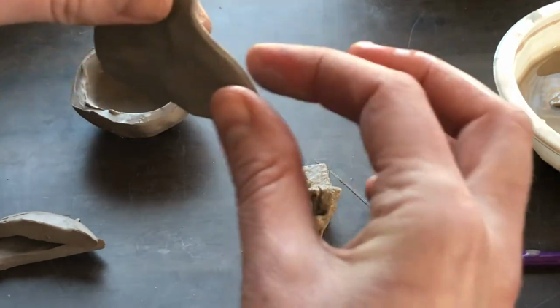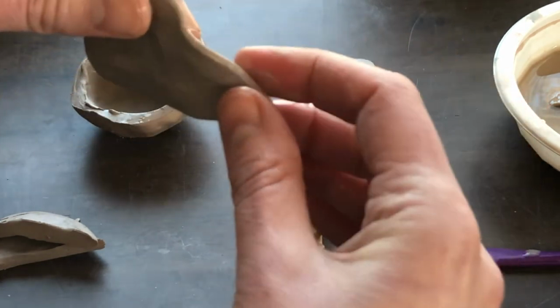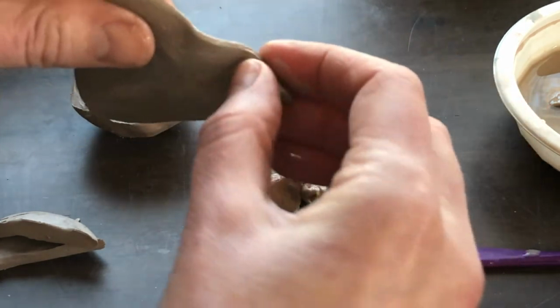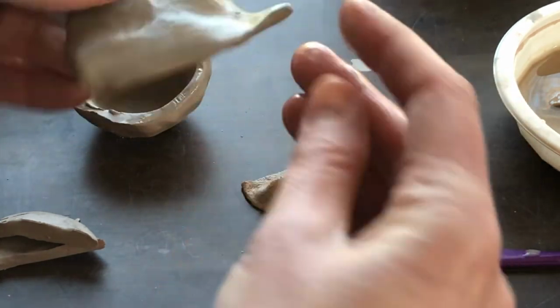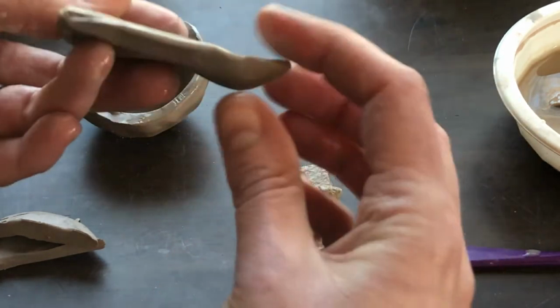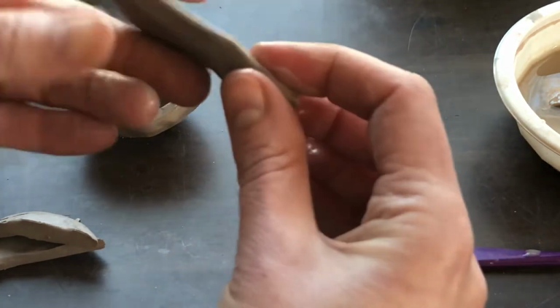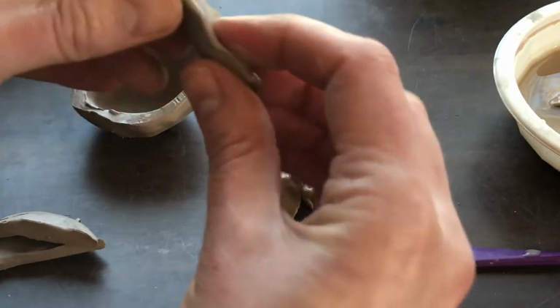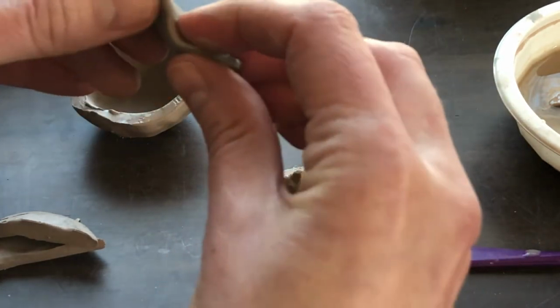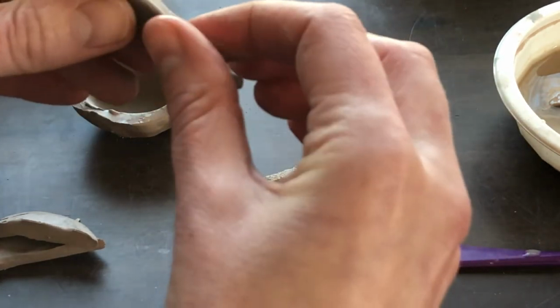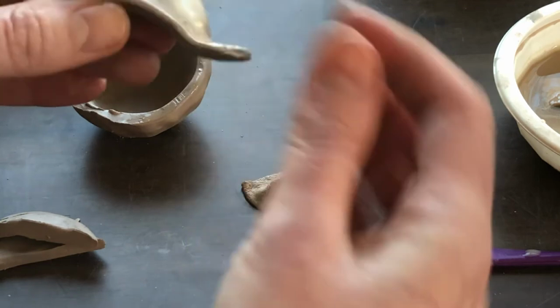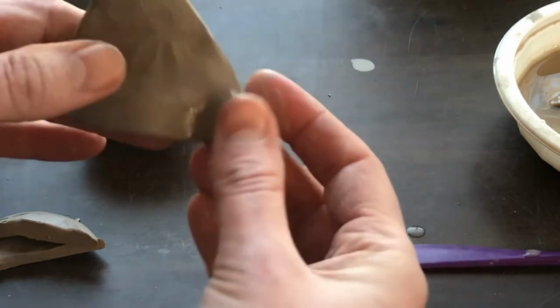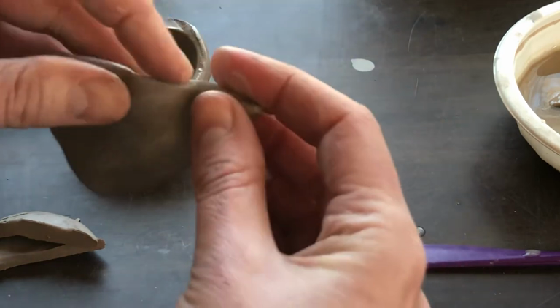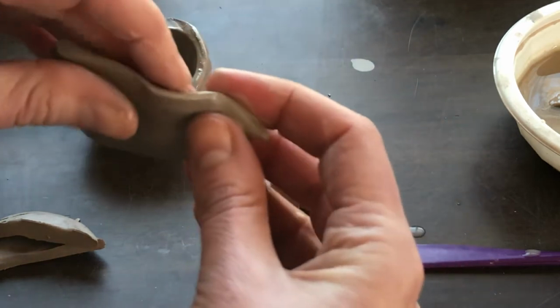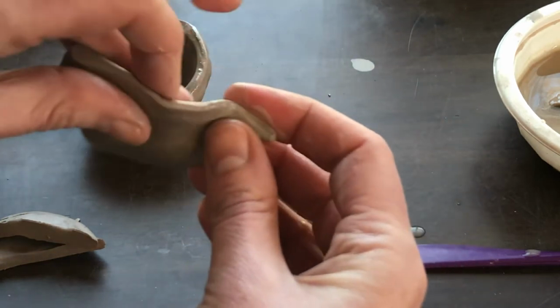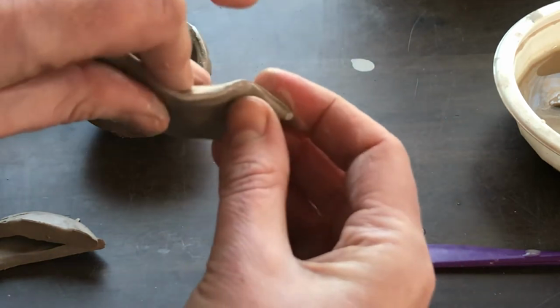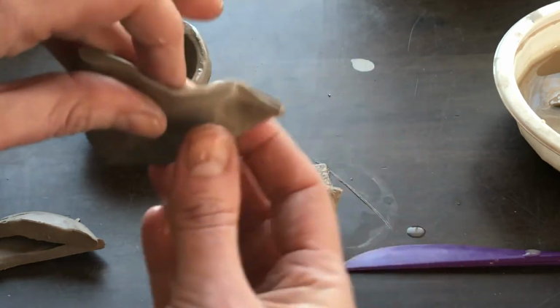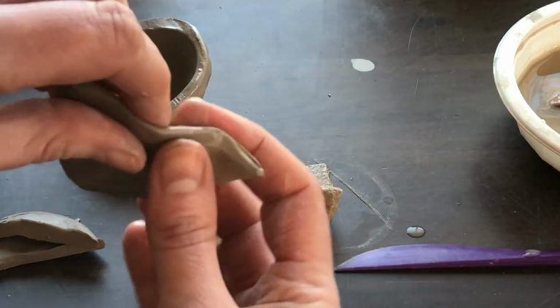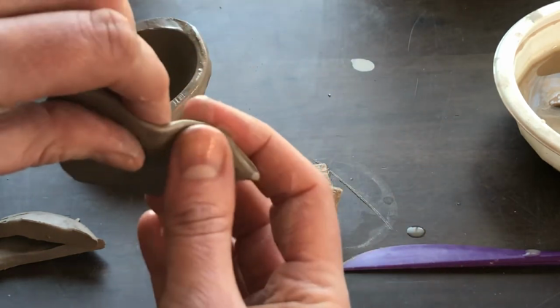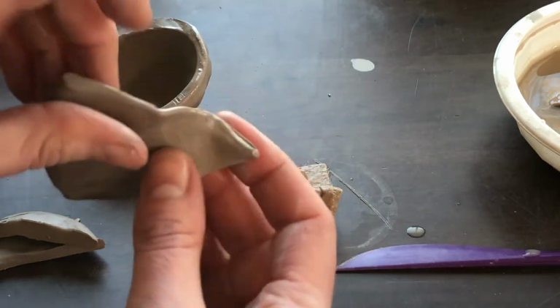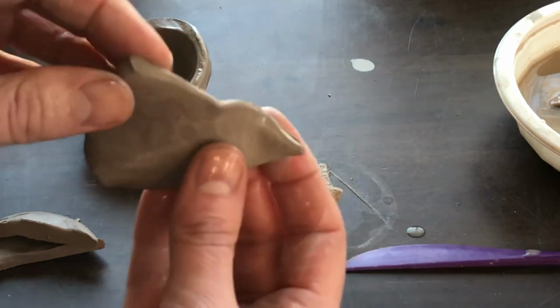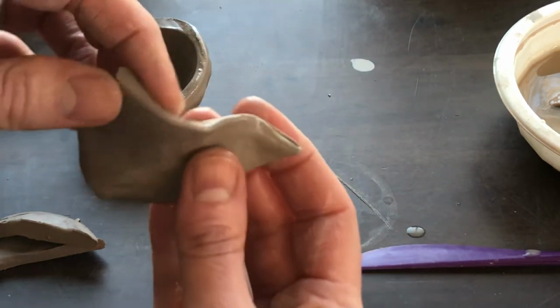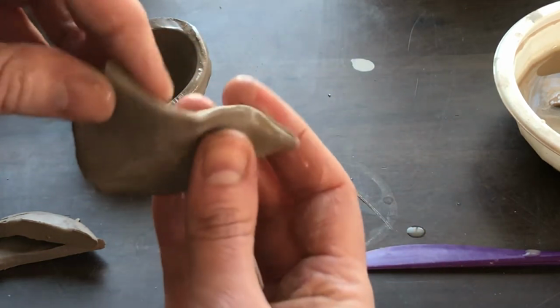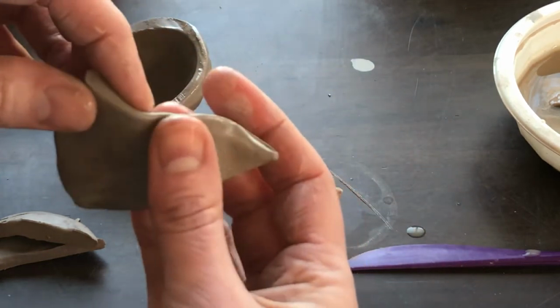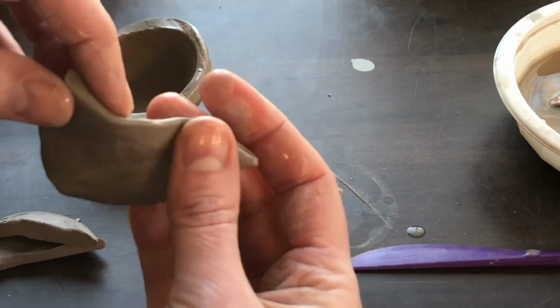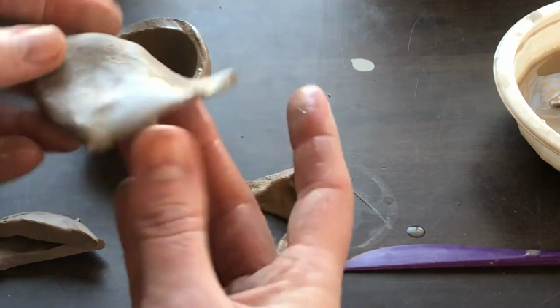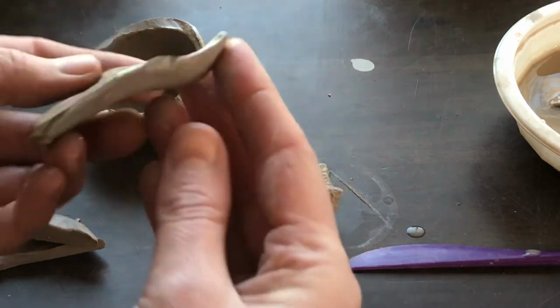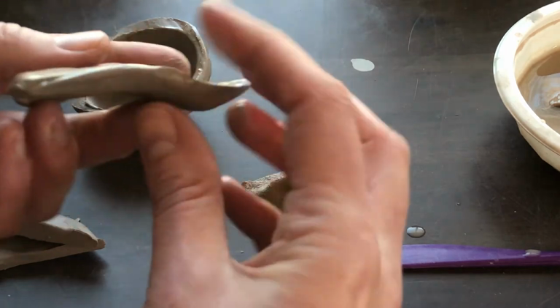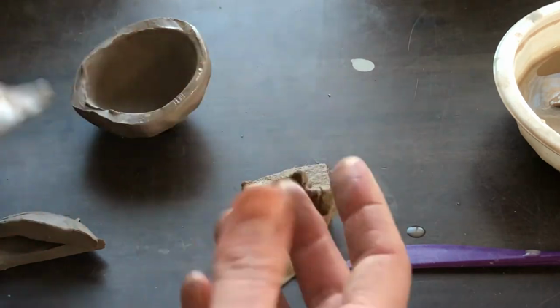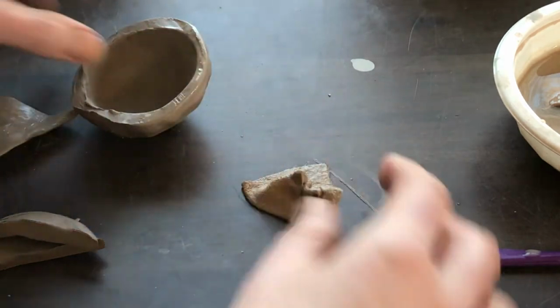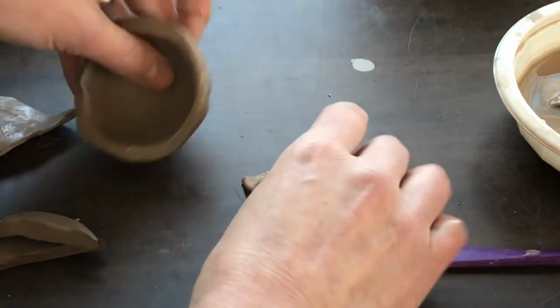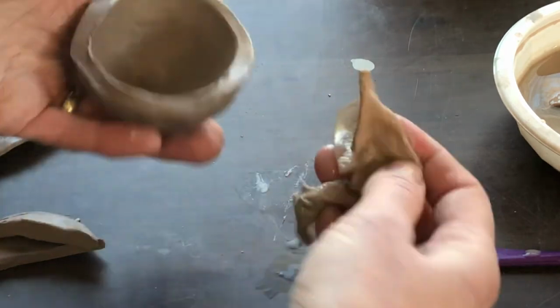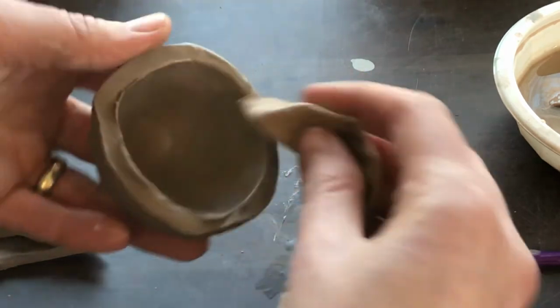Now I can add some wiggle and curve, or I can simply have that edge be nice and thin. It just doesn't look like the cut edge — it looks a little nicer.